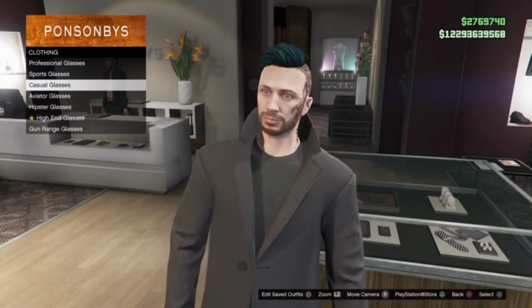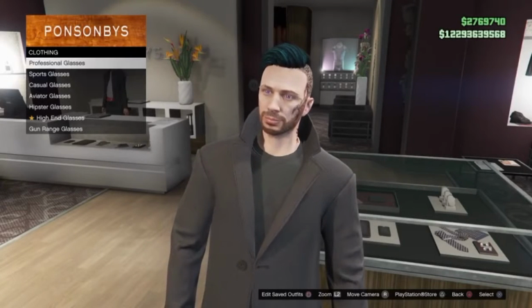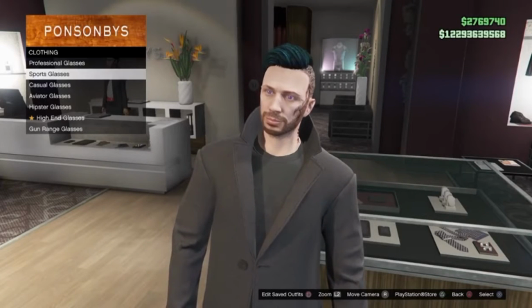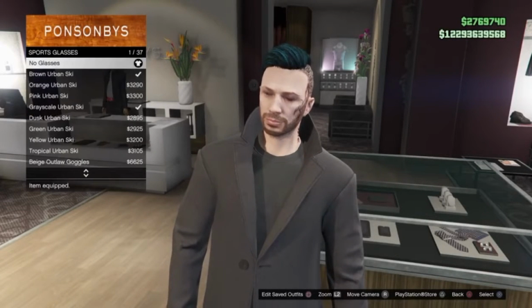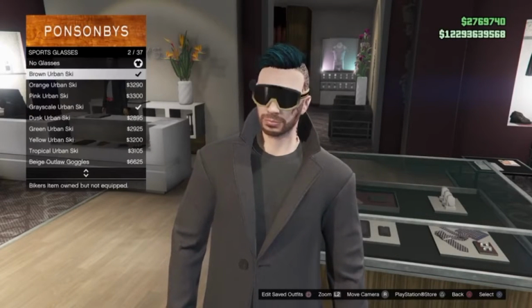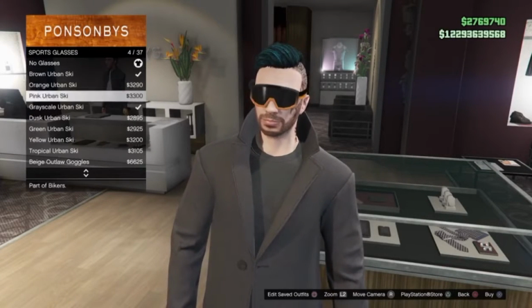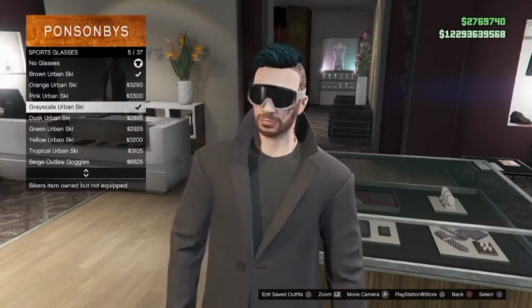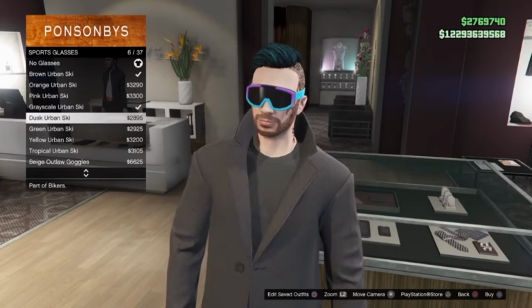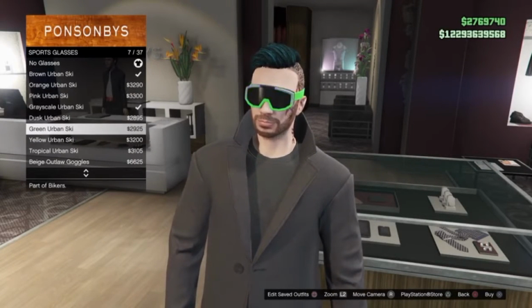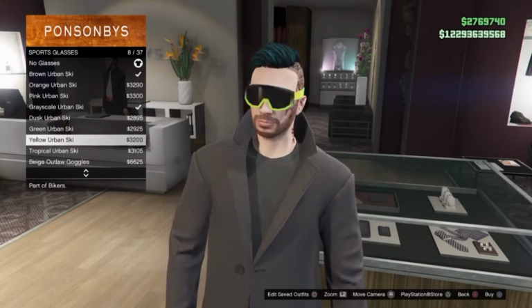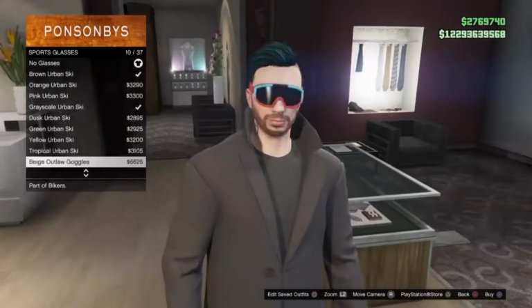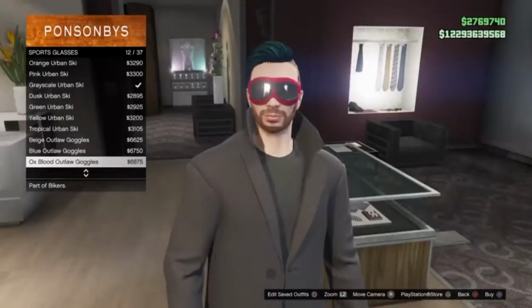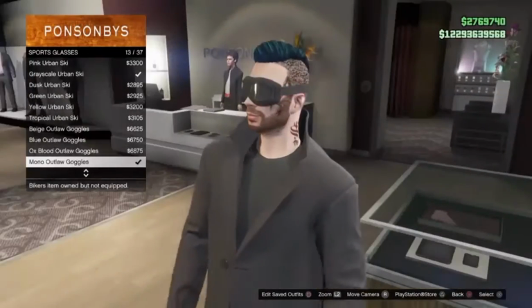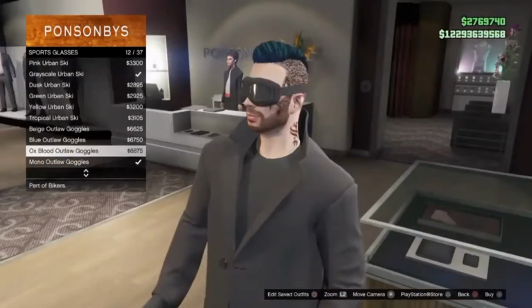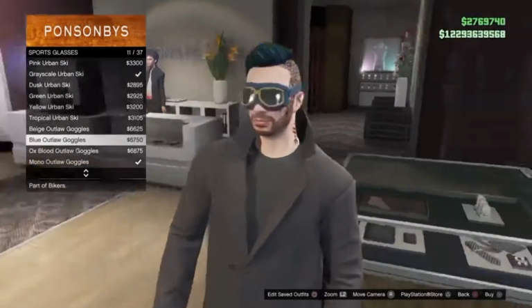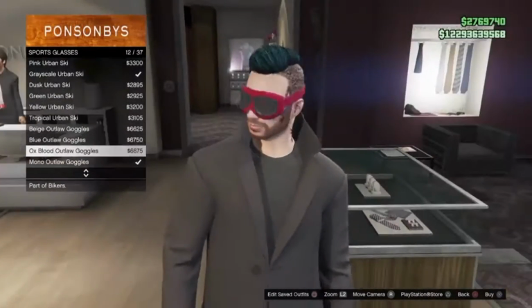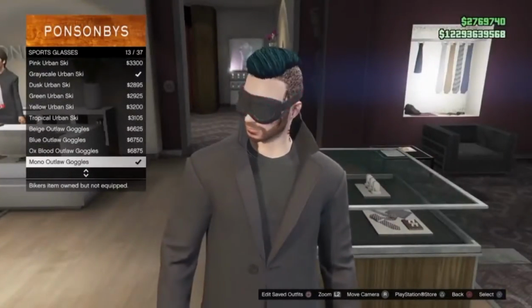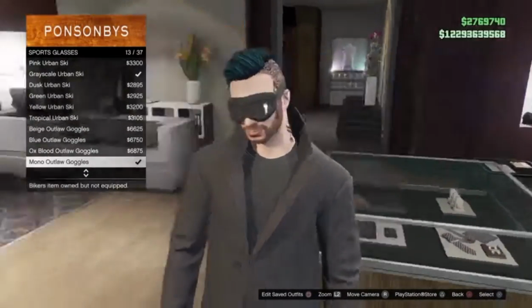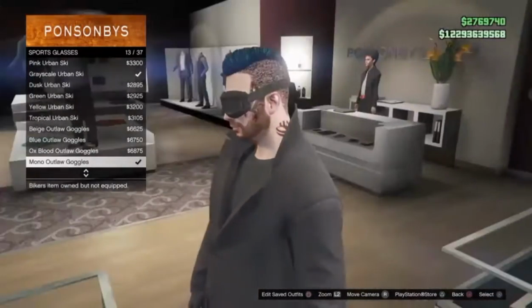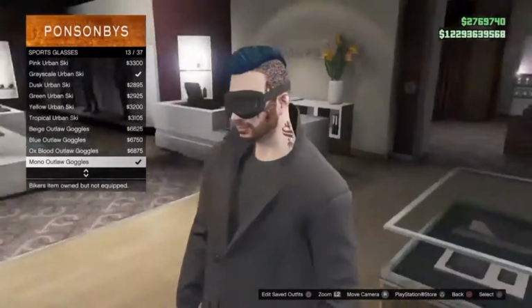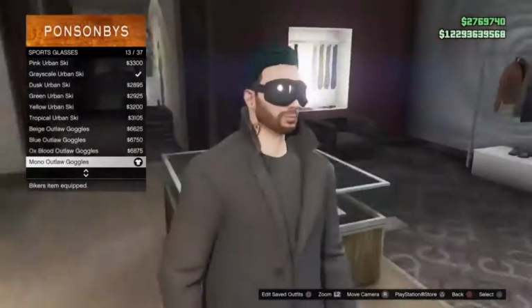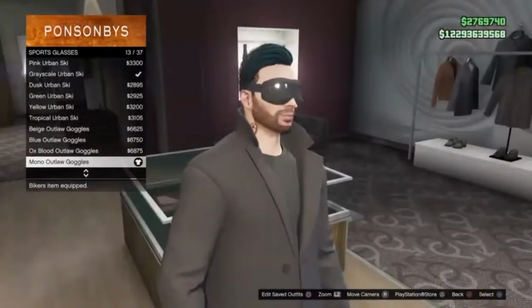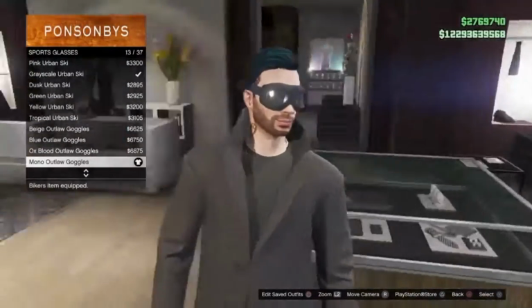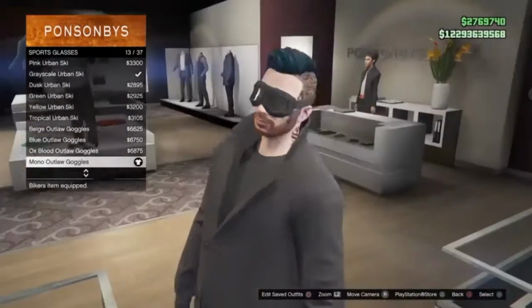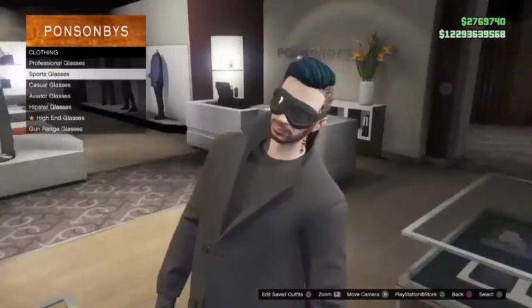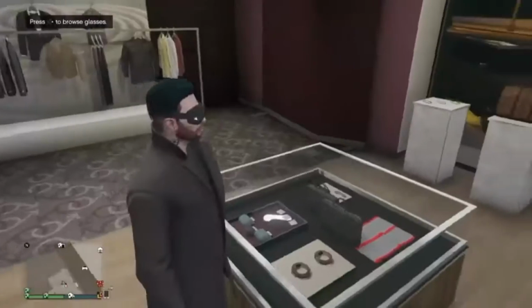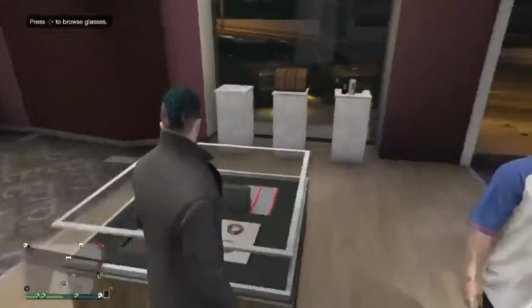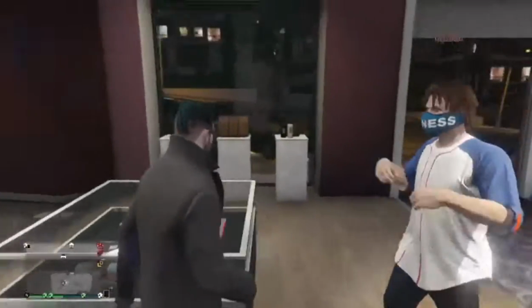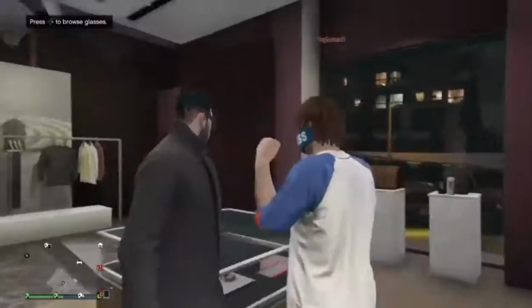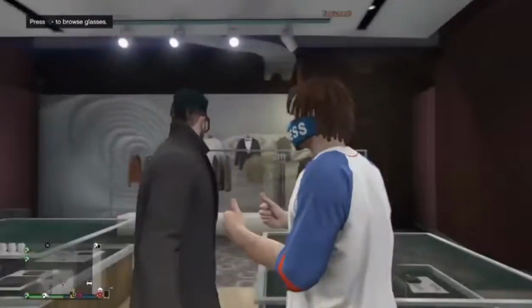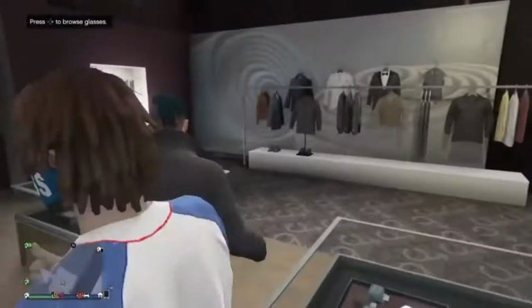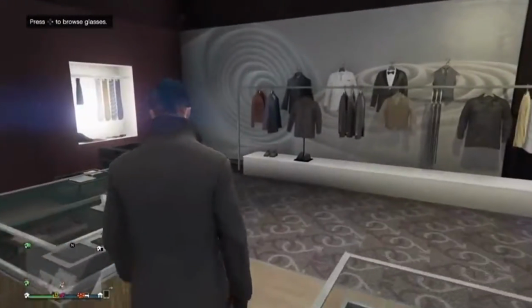Then head over to glasses and go to sports glasses. Scroll down to the Mono Outlaw goggles and equip them.